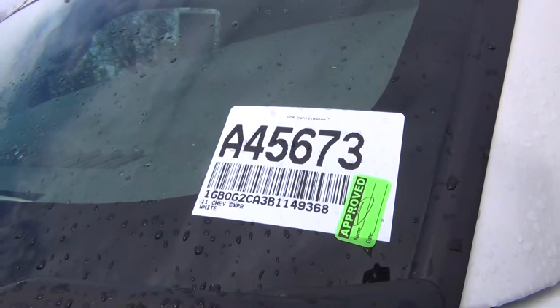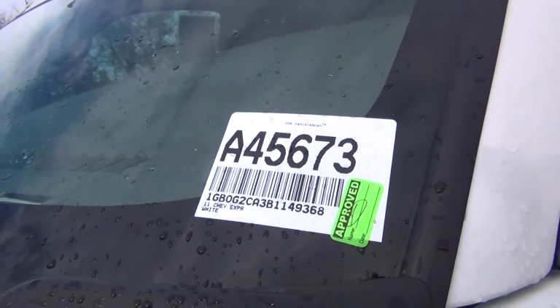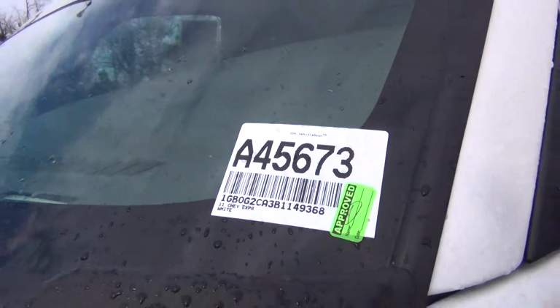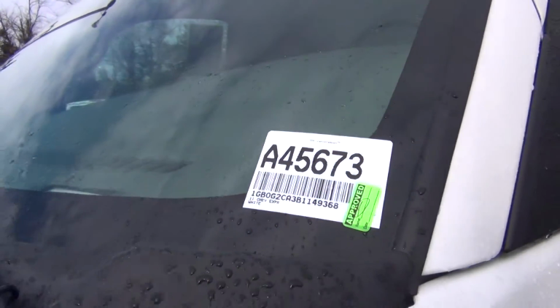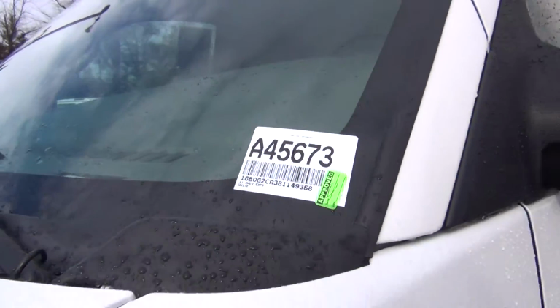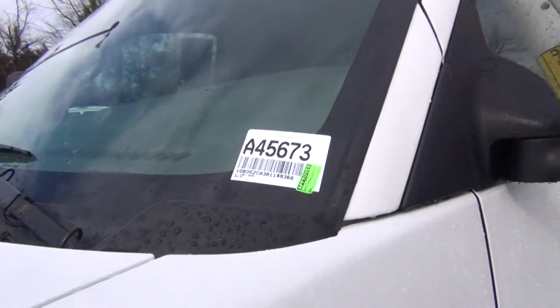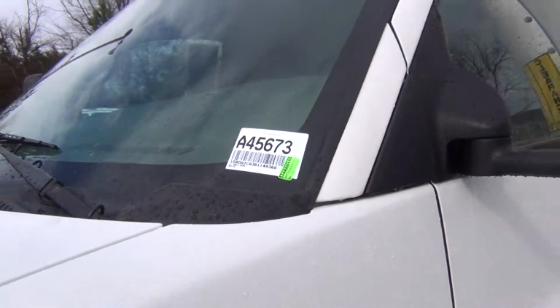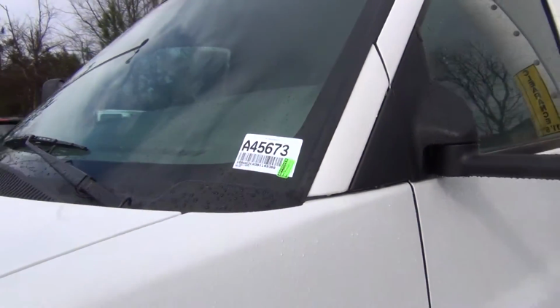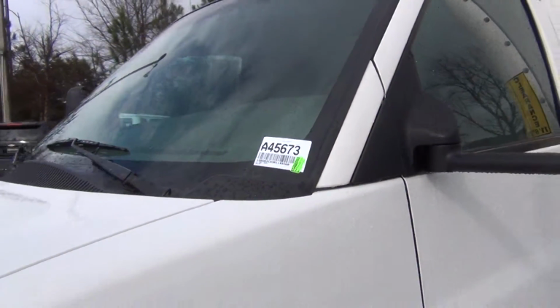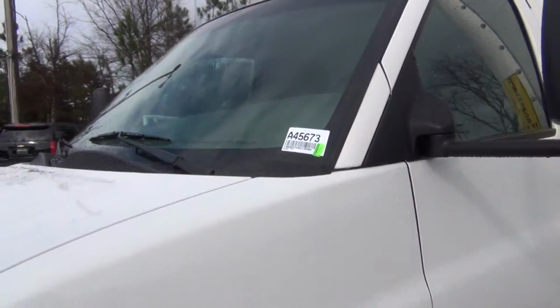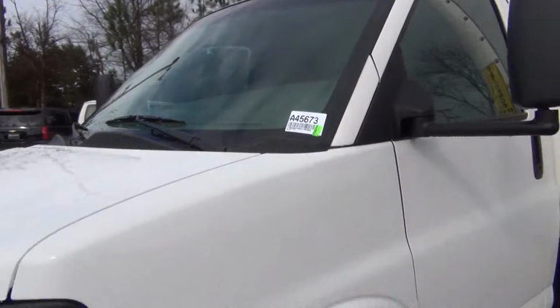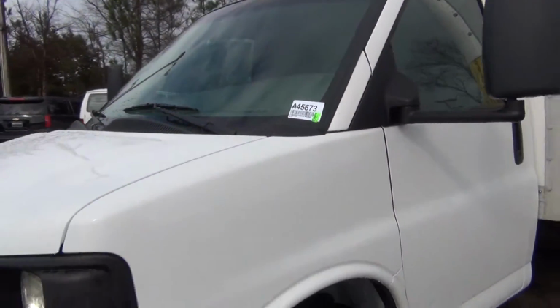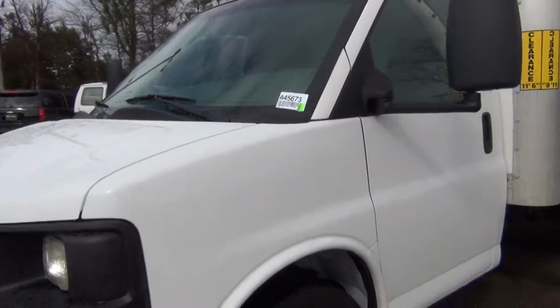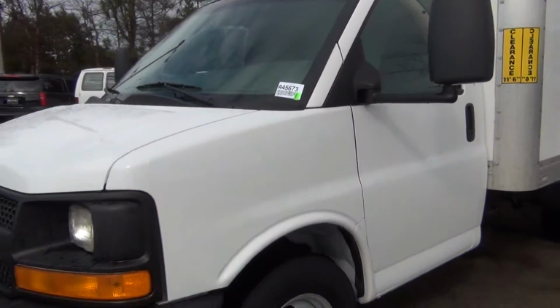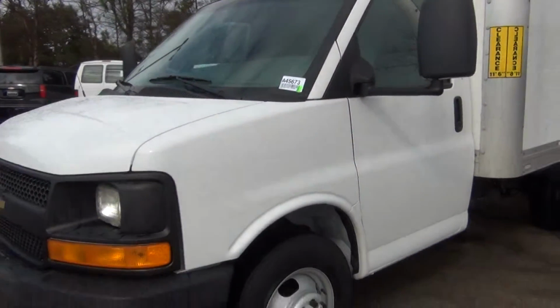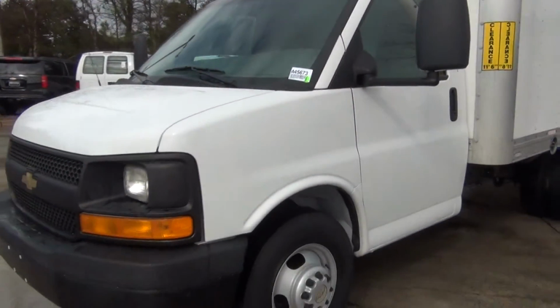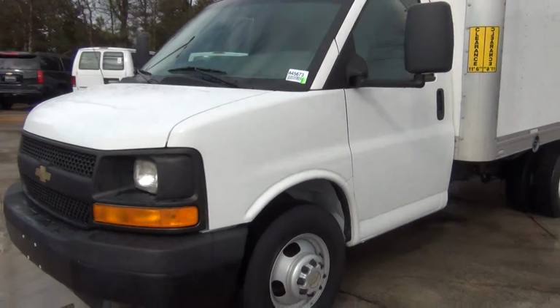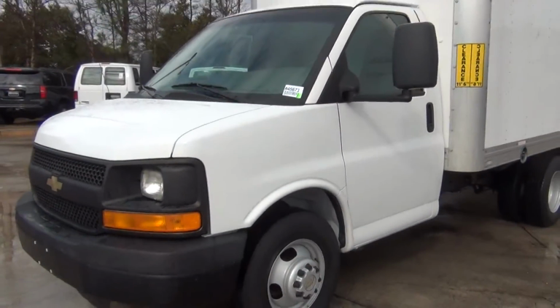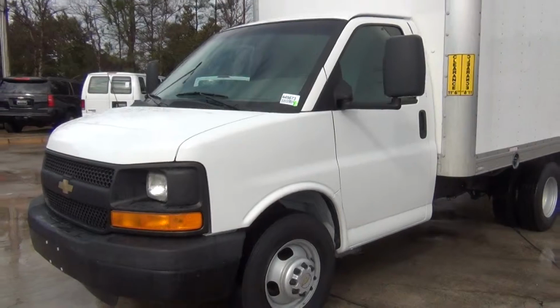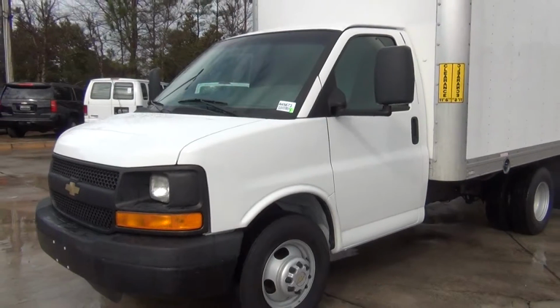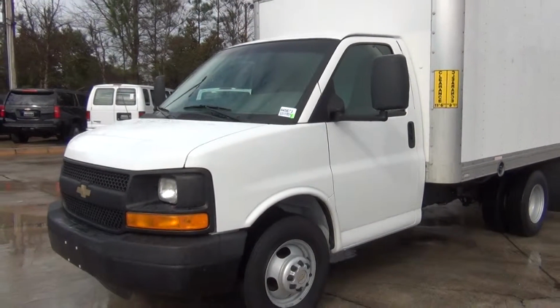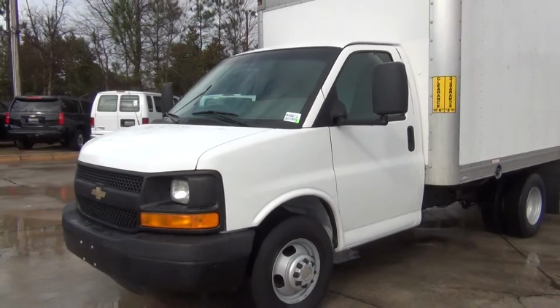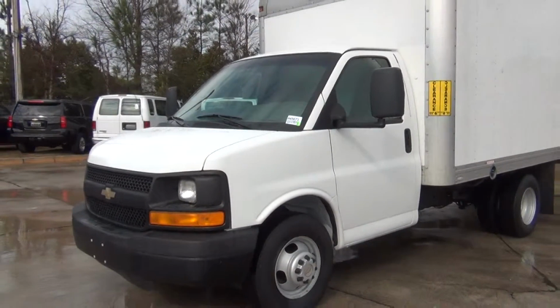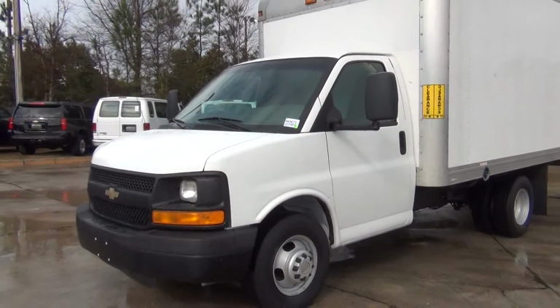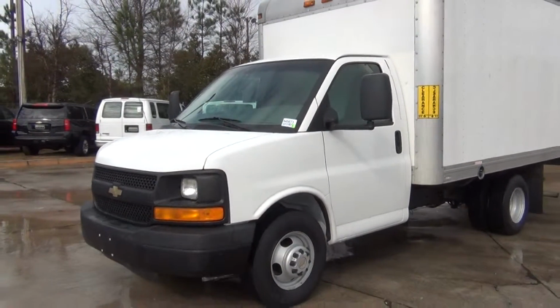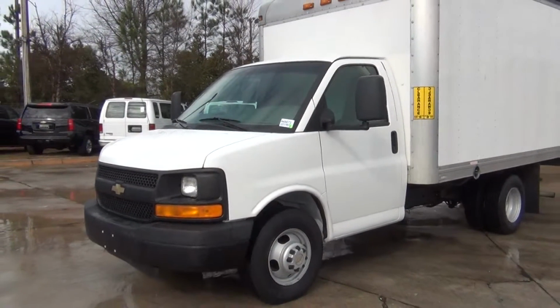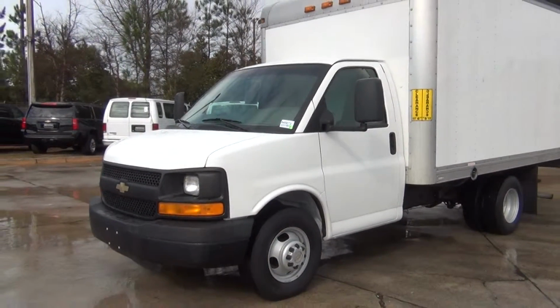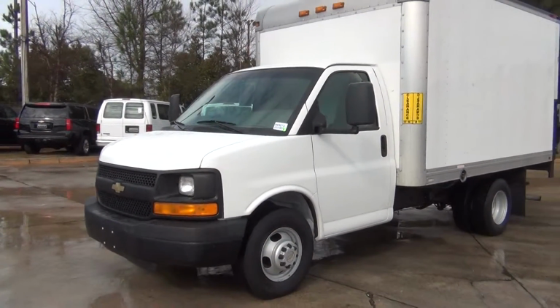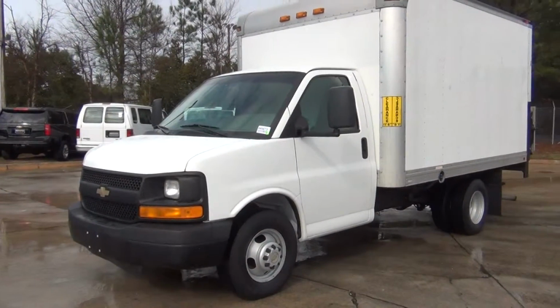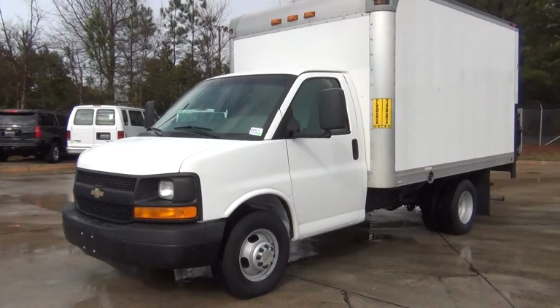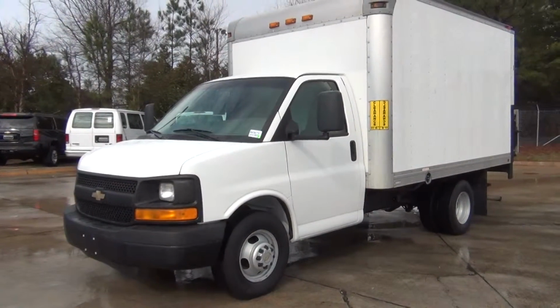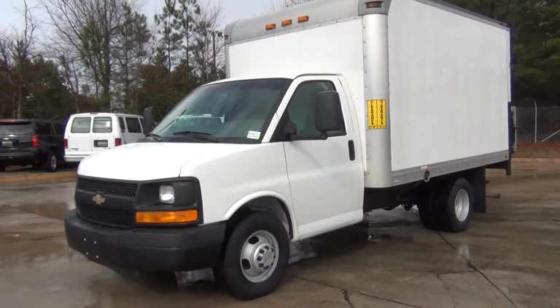Hello, today we're going to do a walk around the 2011 Chevy Express, stock number A45673.